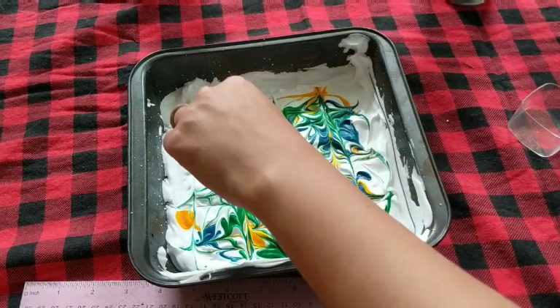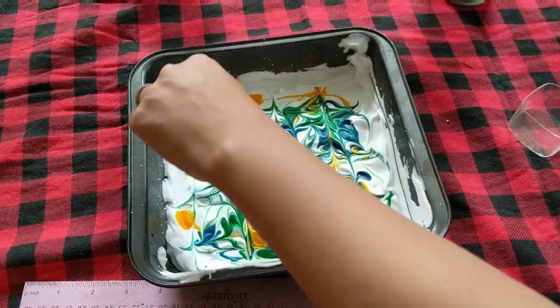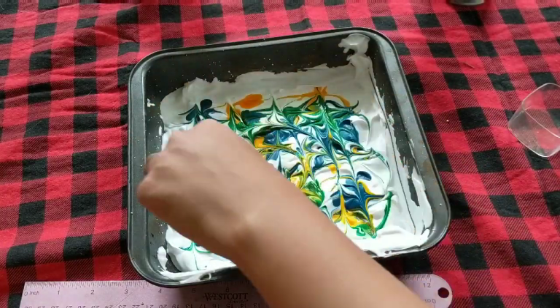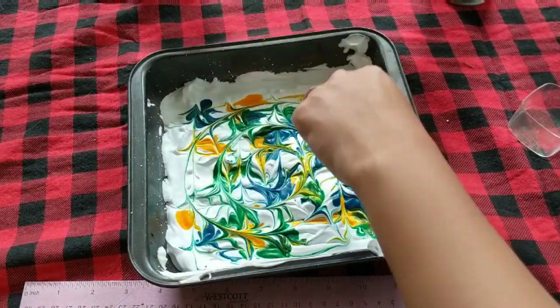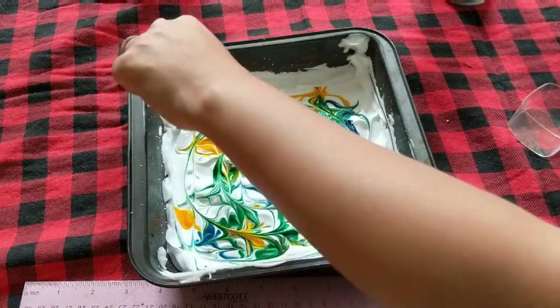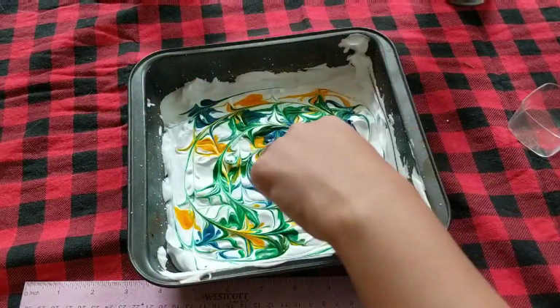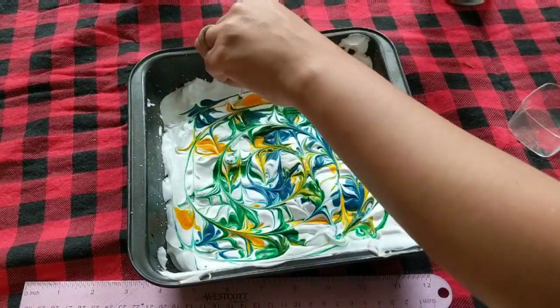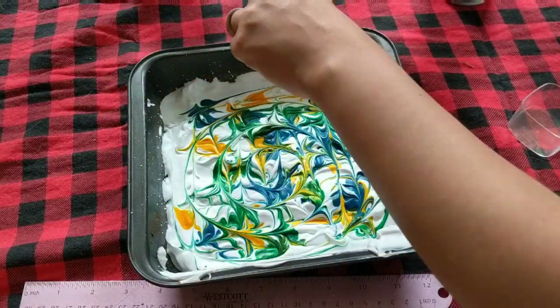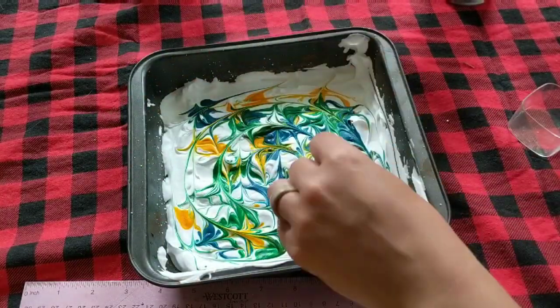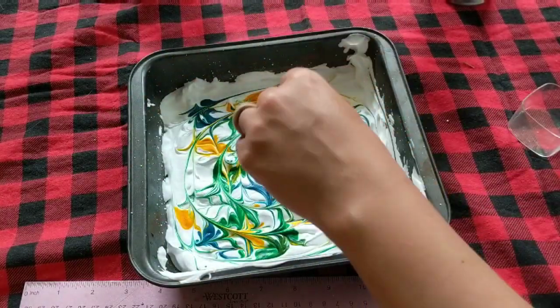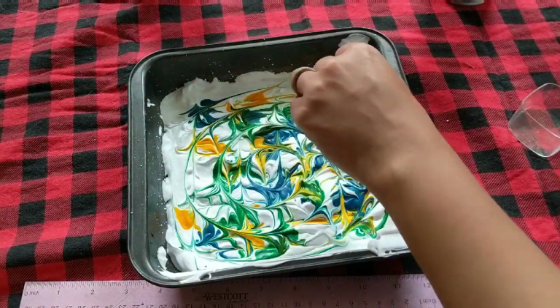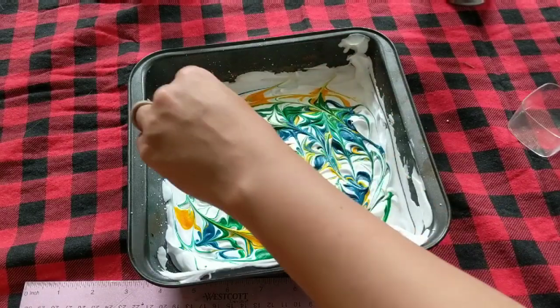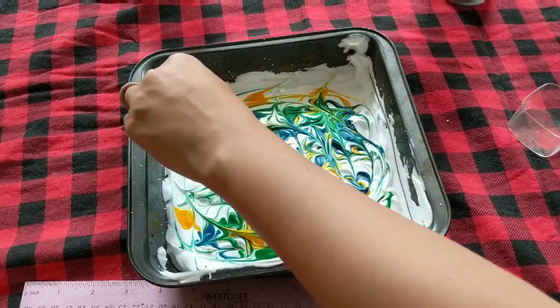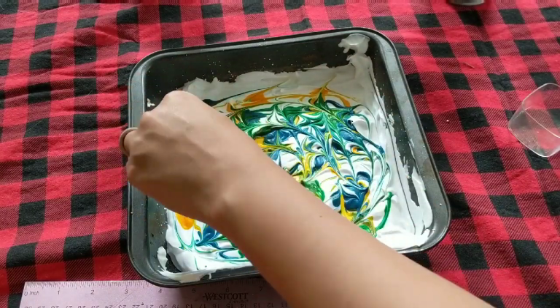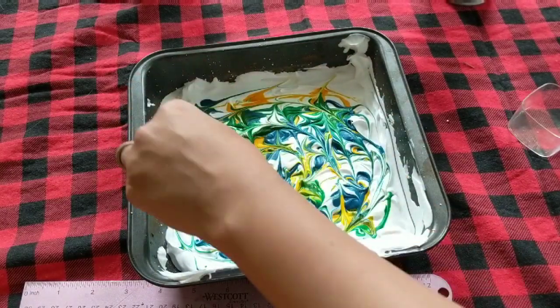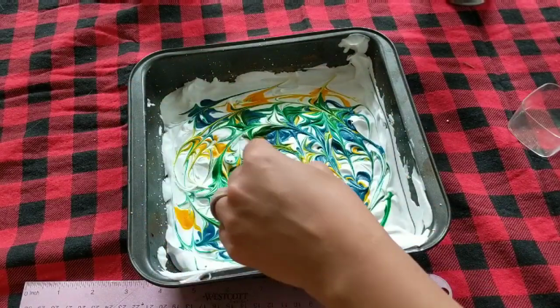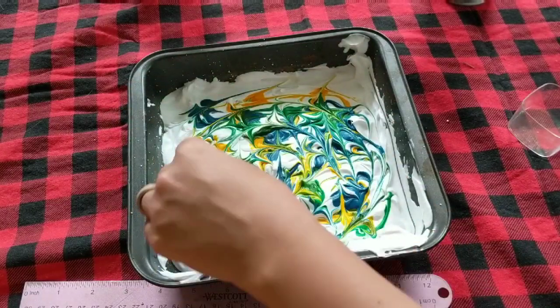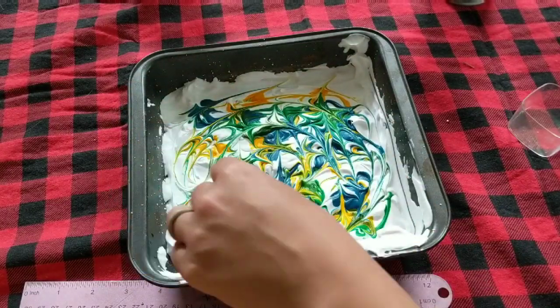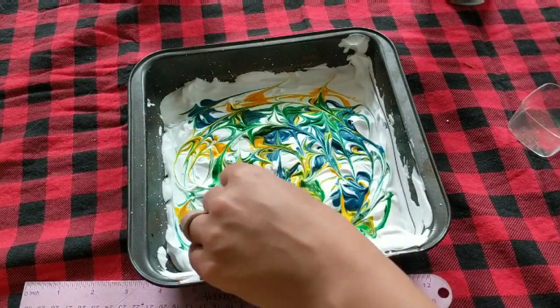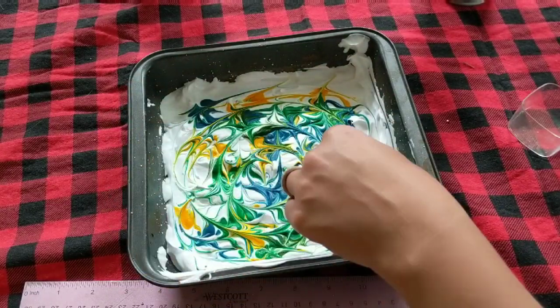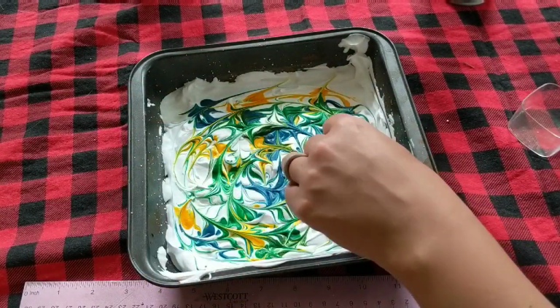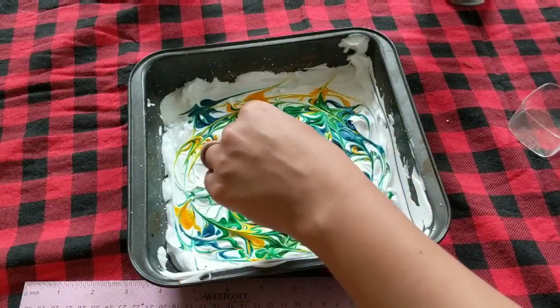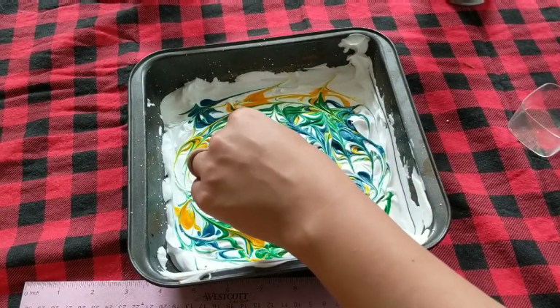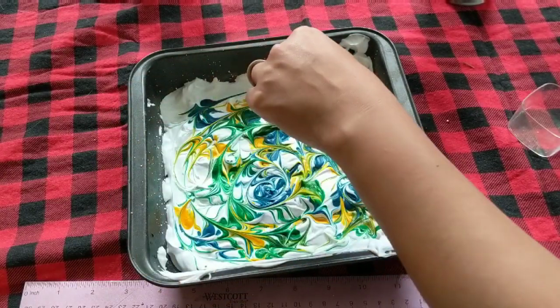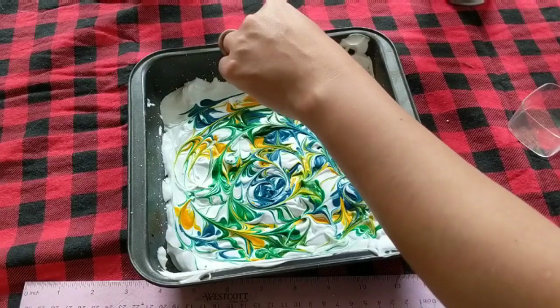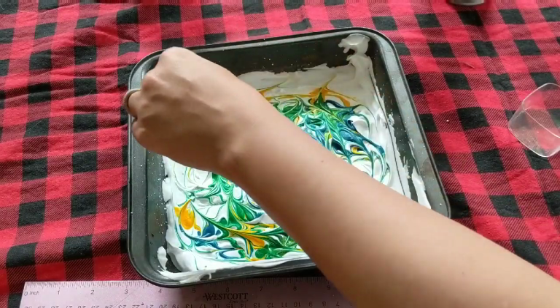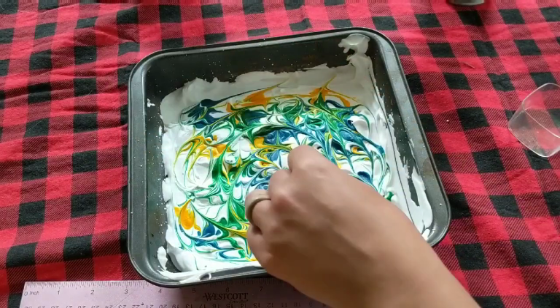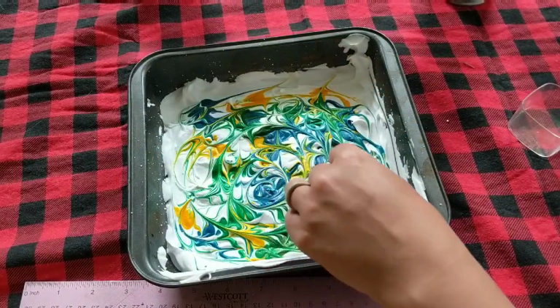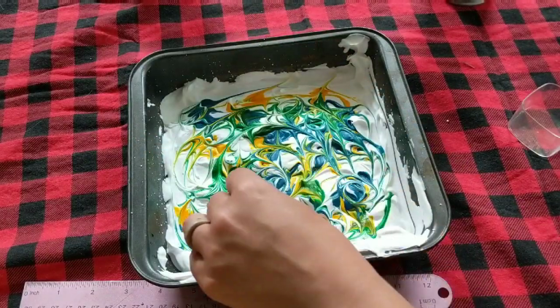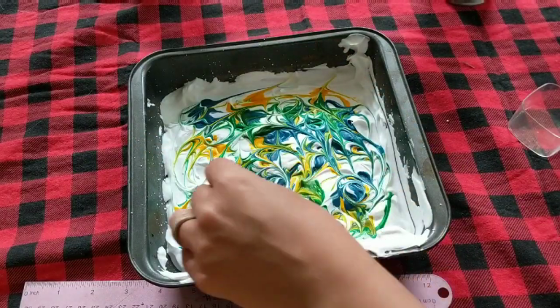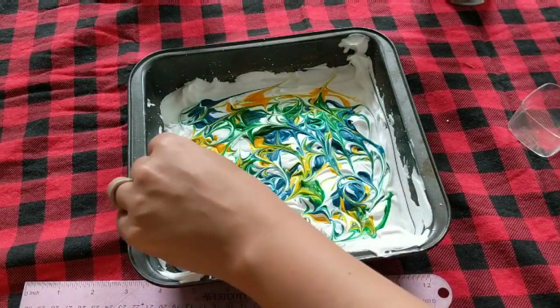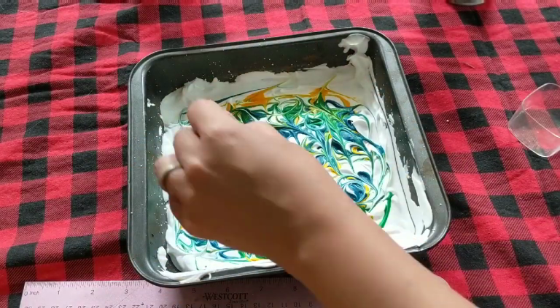You can also use different materials. You don't have to use a toothpick — you can use a popsicle stick, the end of a butter knife, it doesn't really matter. Even a stick from outside.